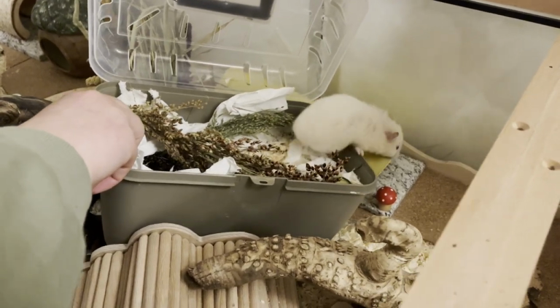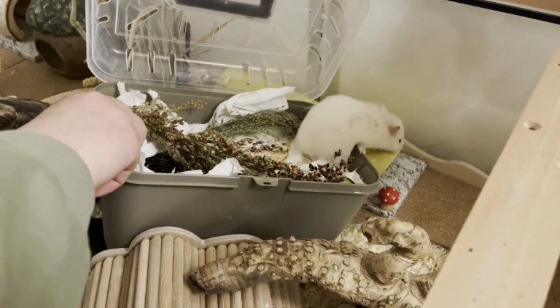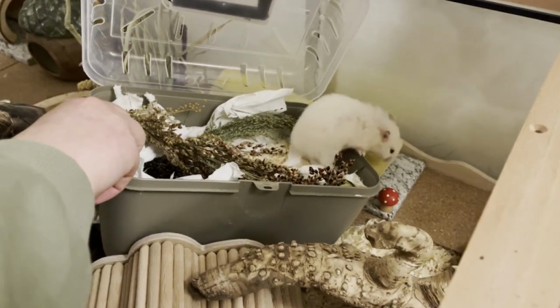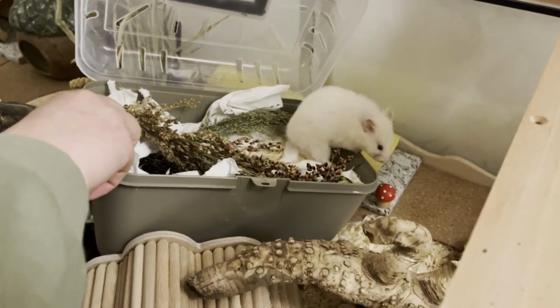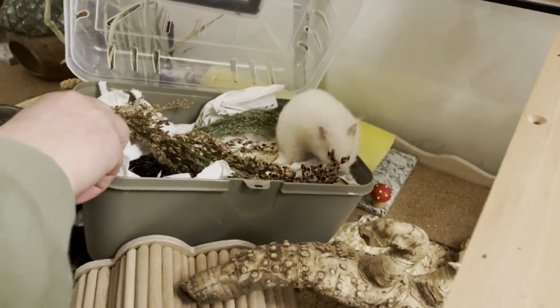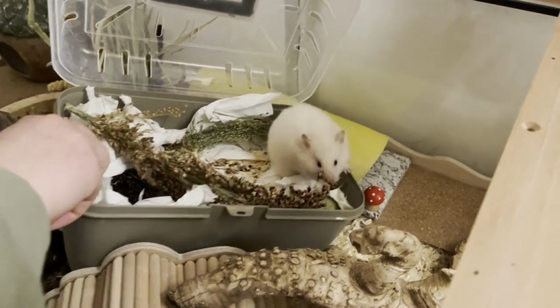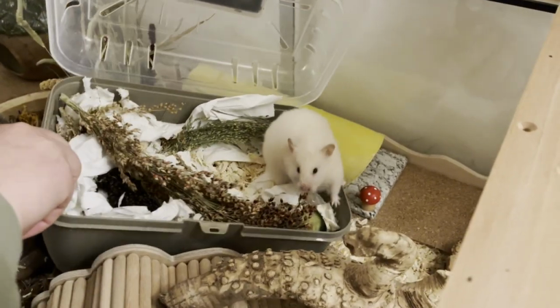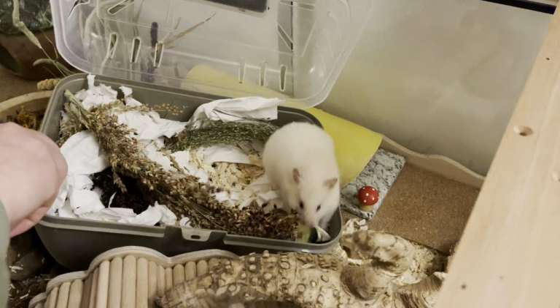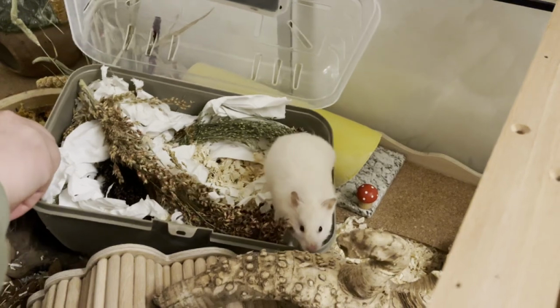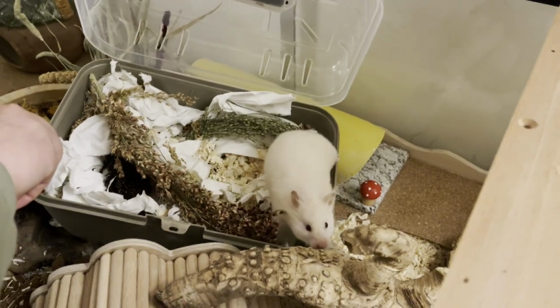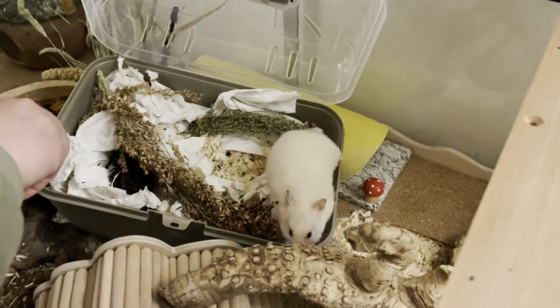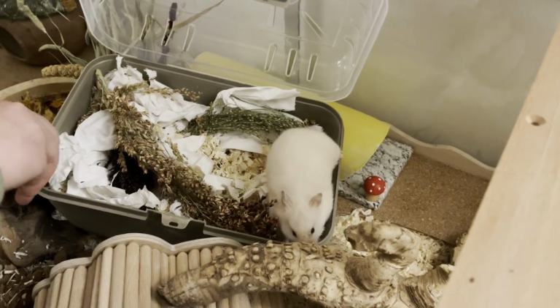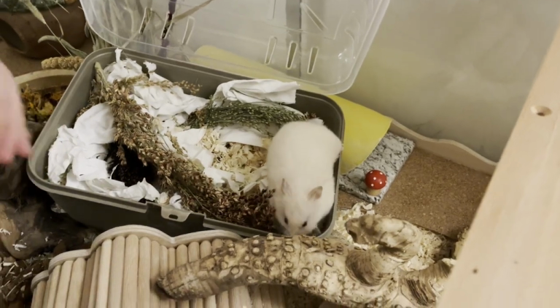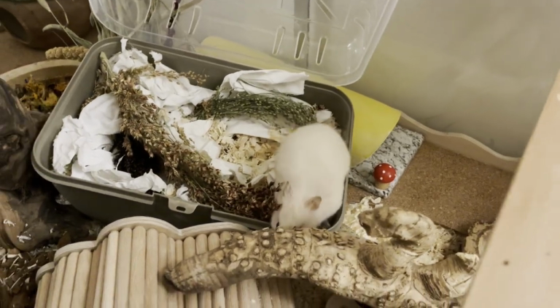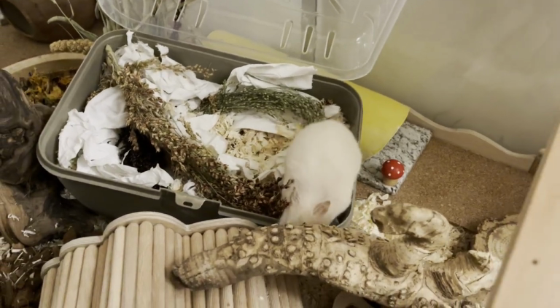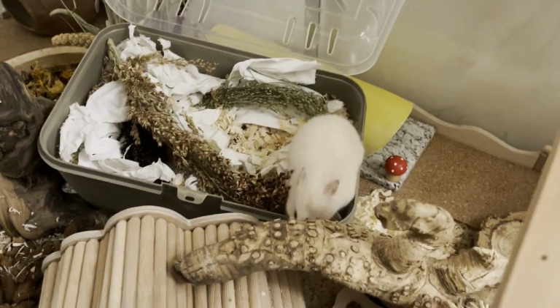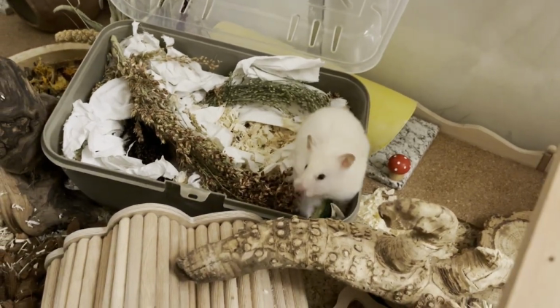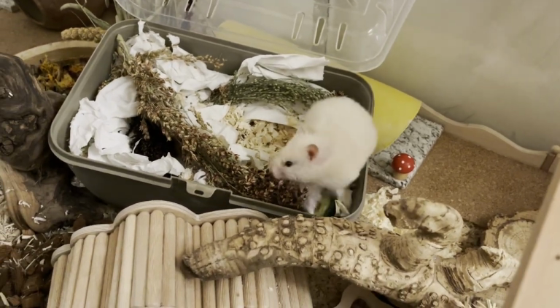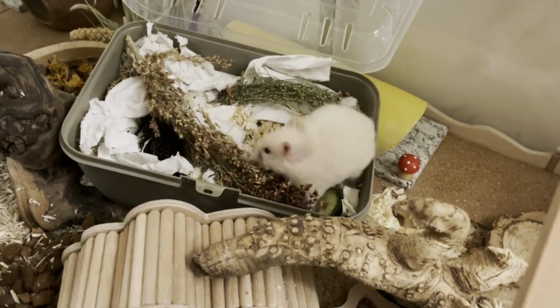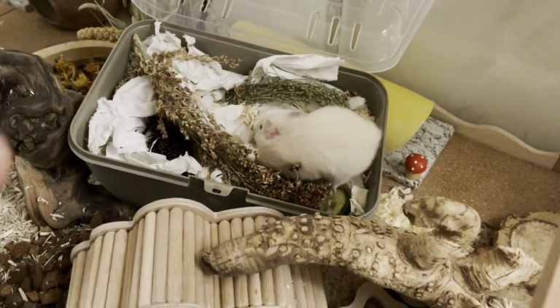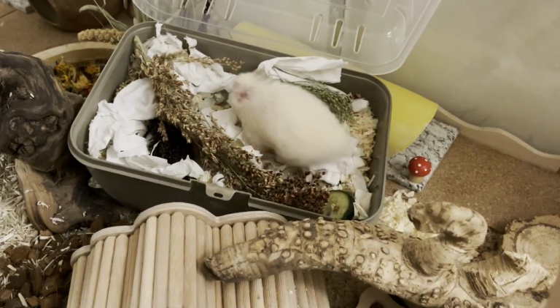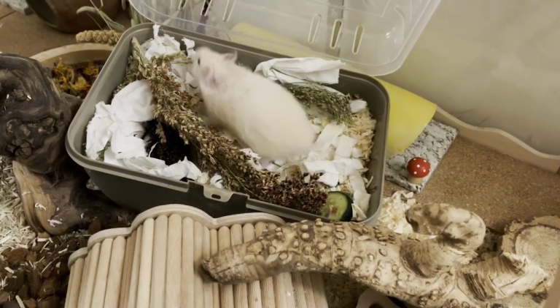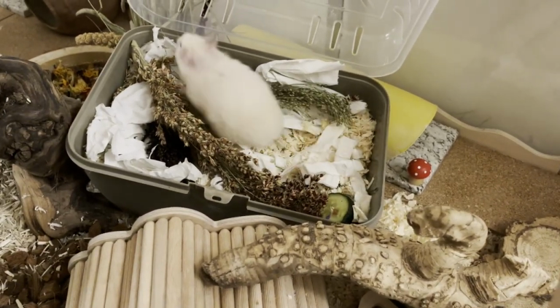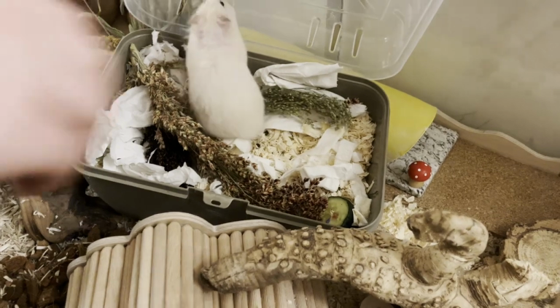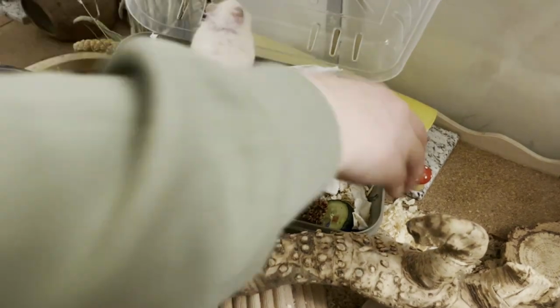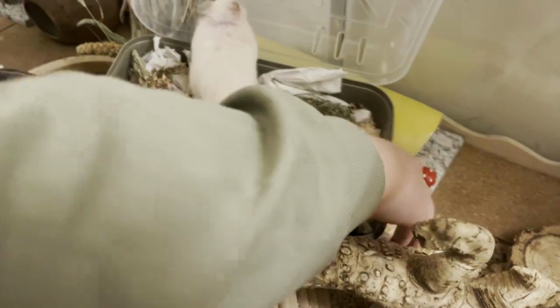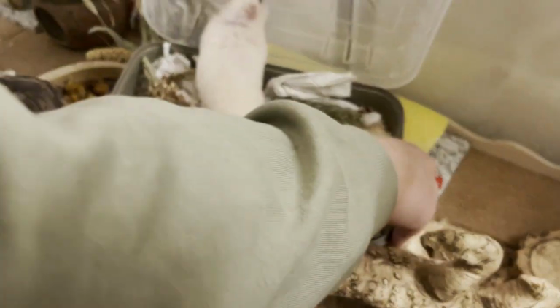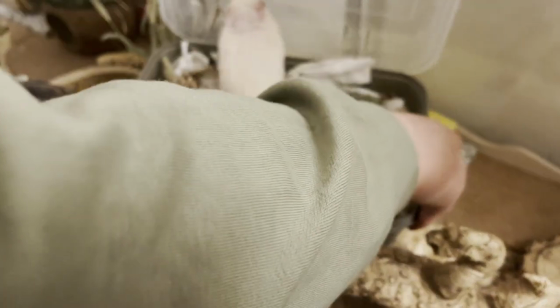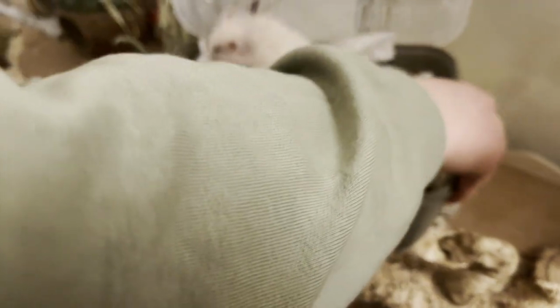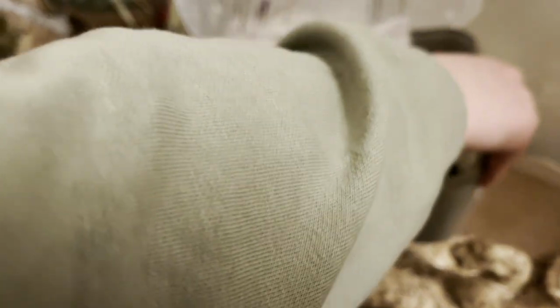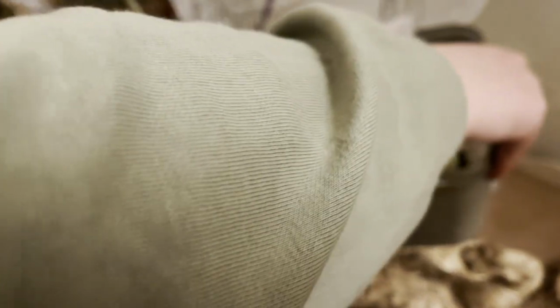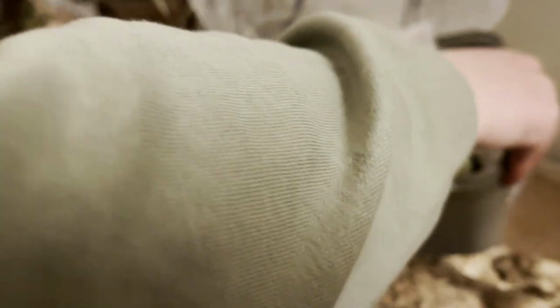Gwen has cream-colored fur, and Wilbur has white fur. They are both red-eyed. Their eyes are very dark, so you cannot even see that their eyes are red, but they are.